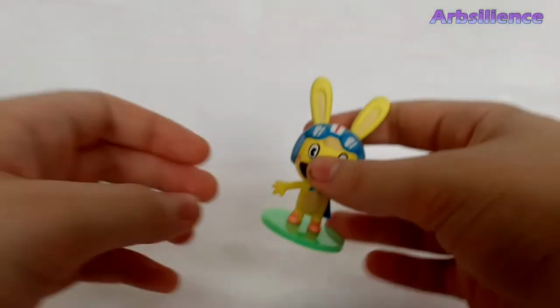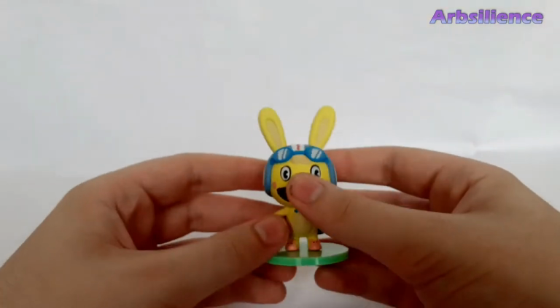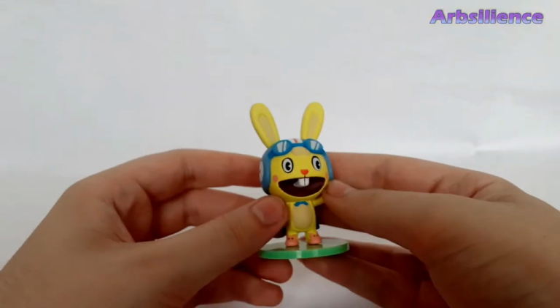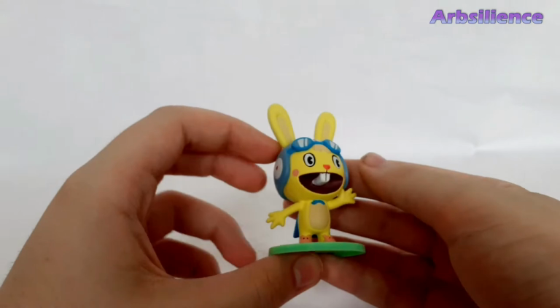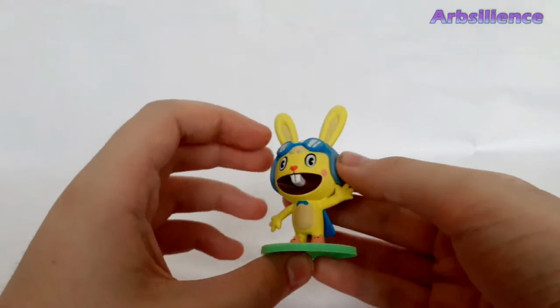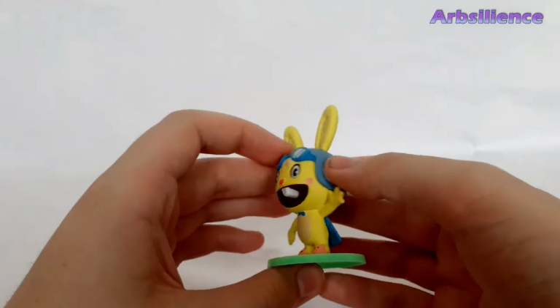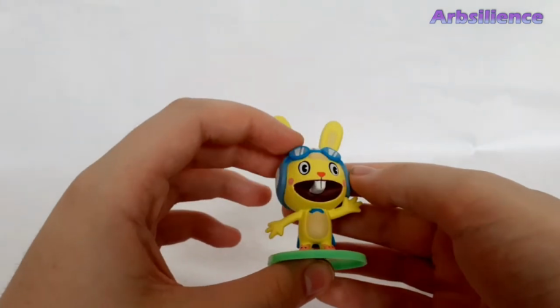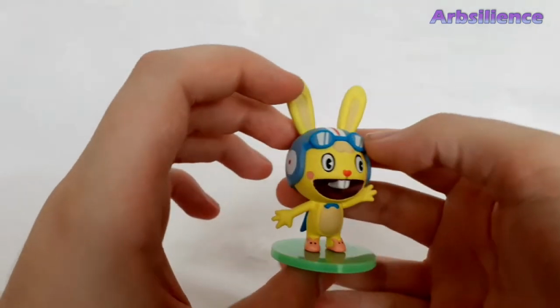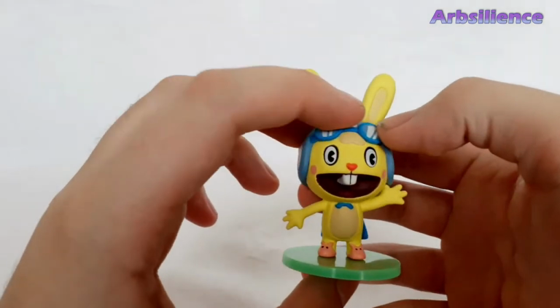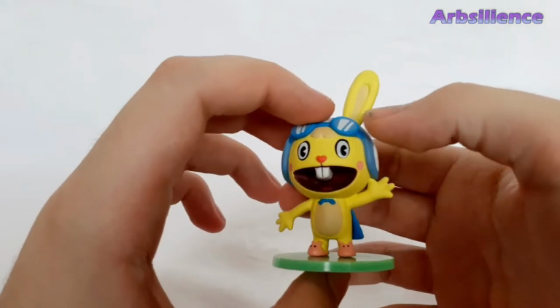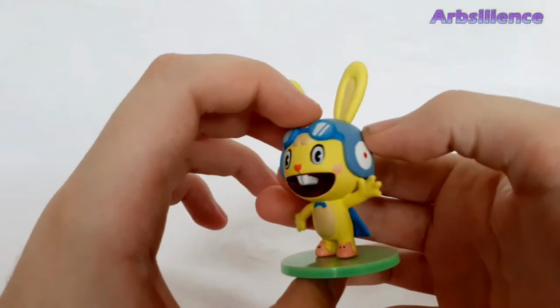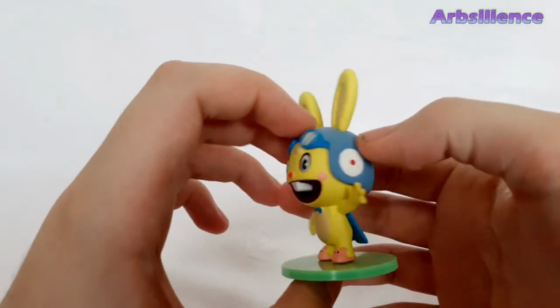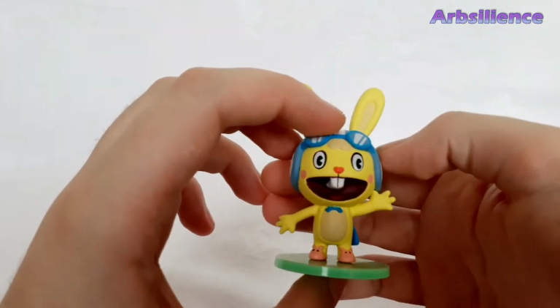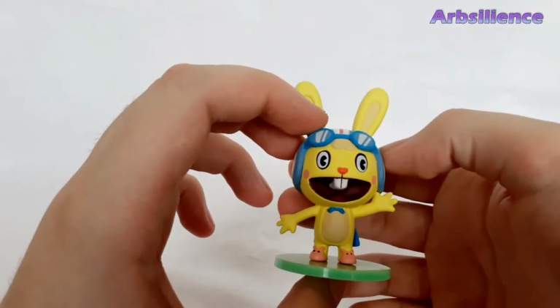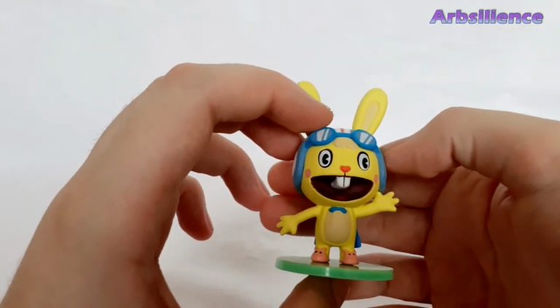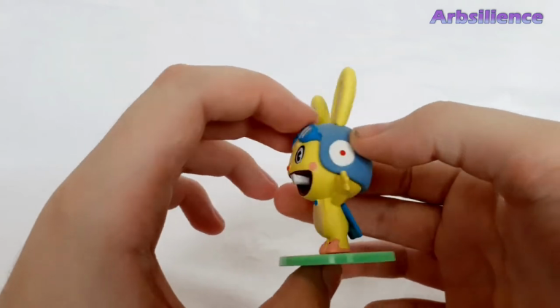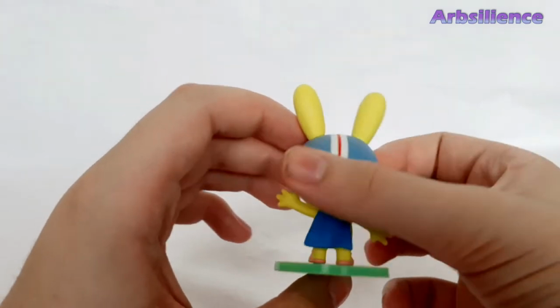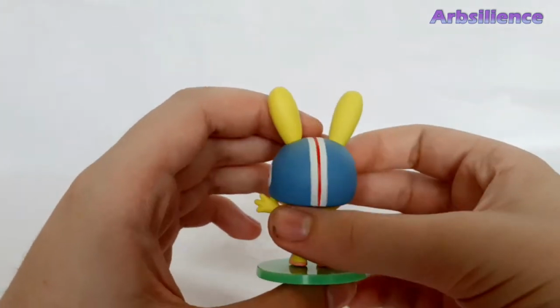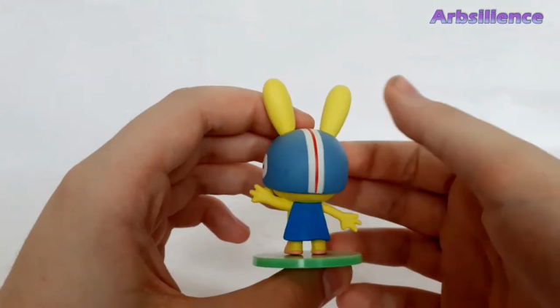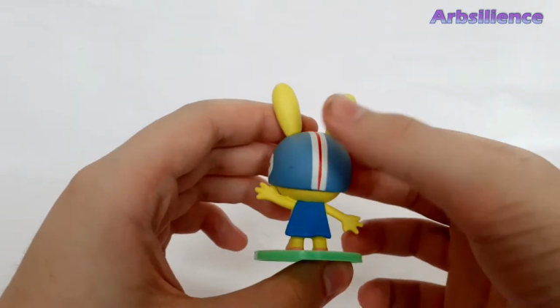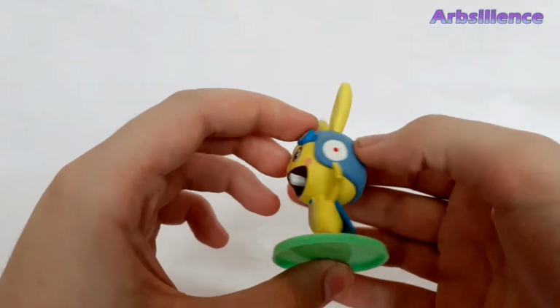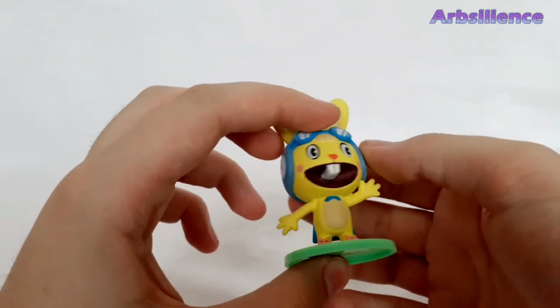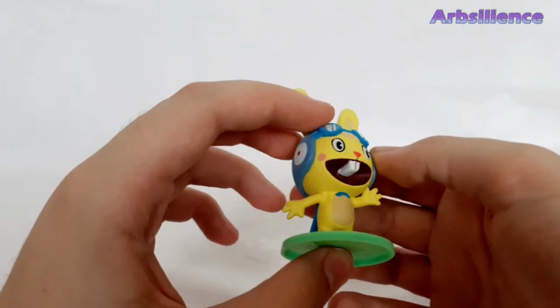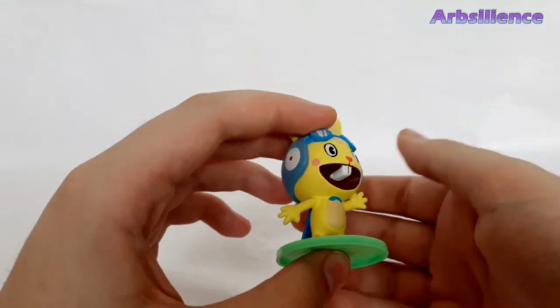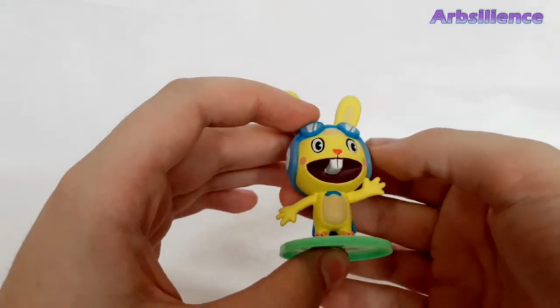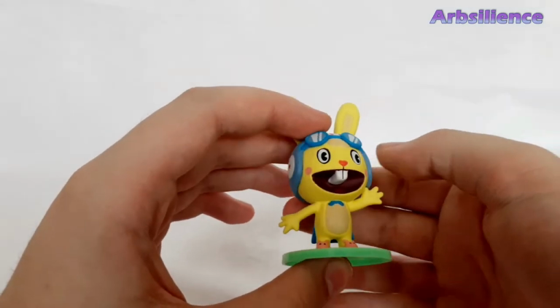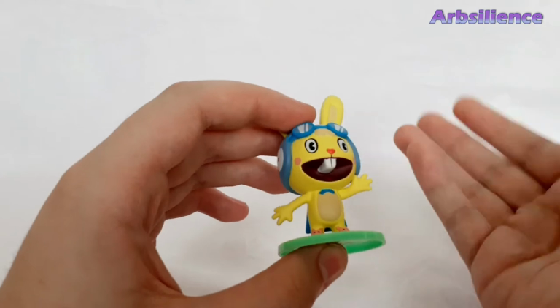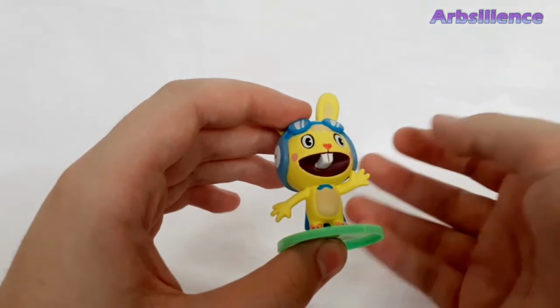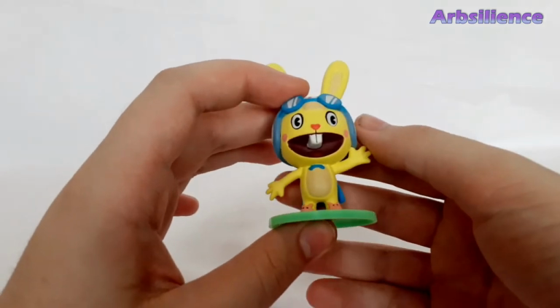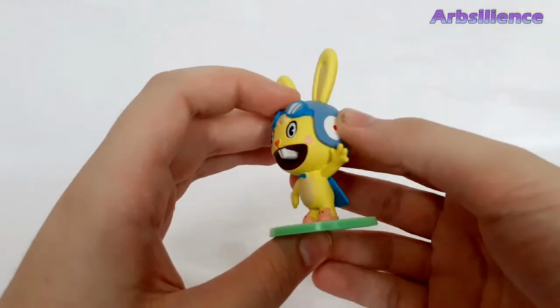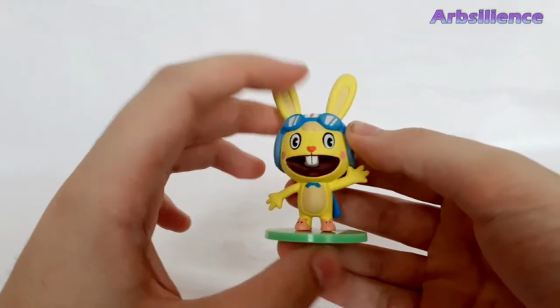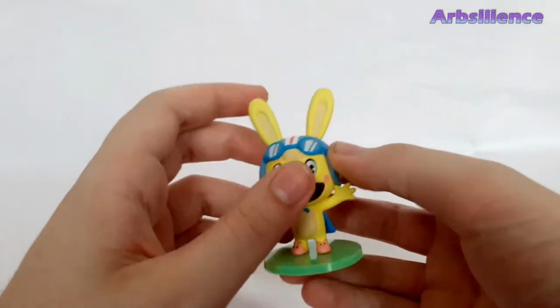The first one is Daredevil Cuddles, which is from one of the TV episodes. Really nicely detailed, nicely painted, and it's adorable. That's Cuddles.